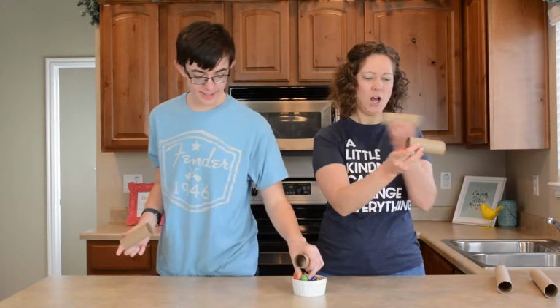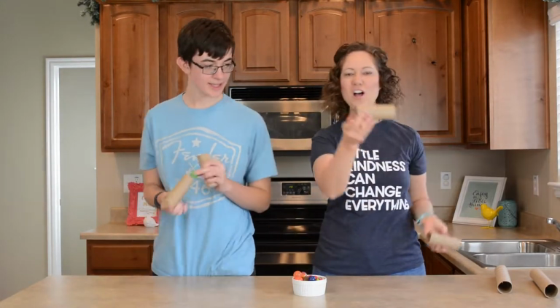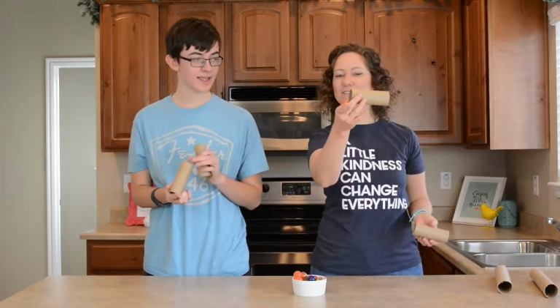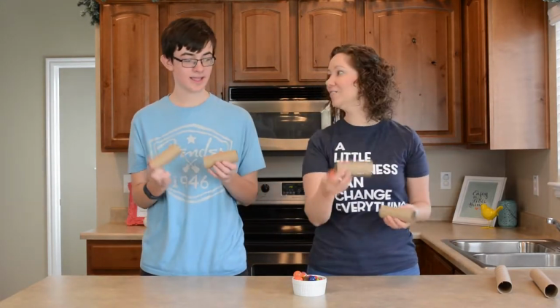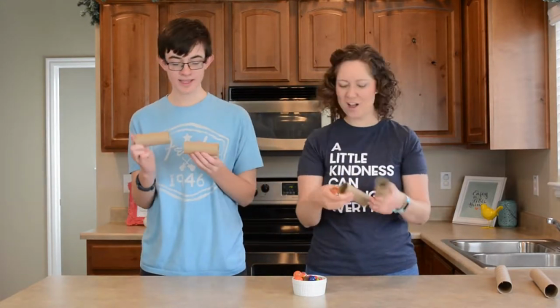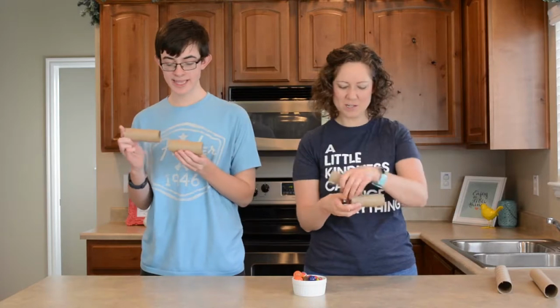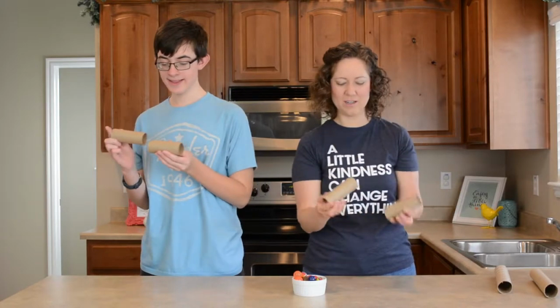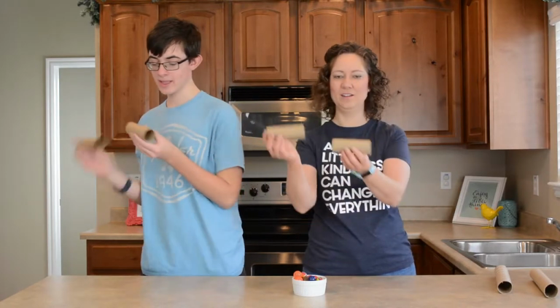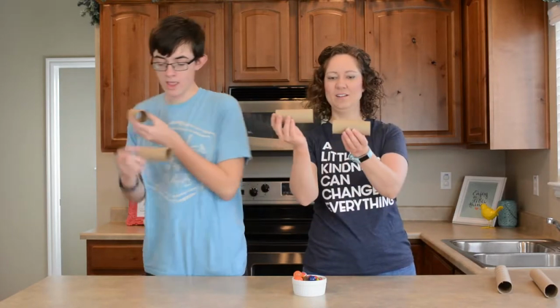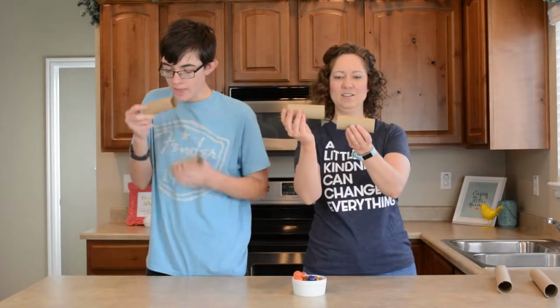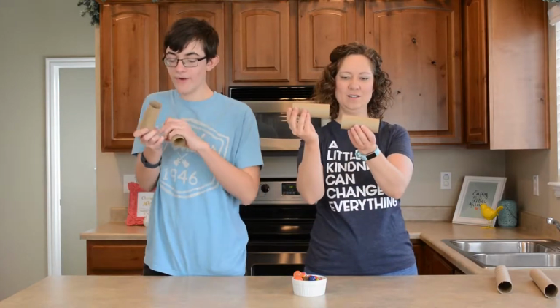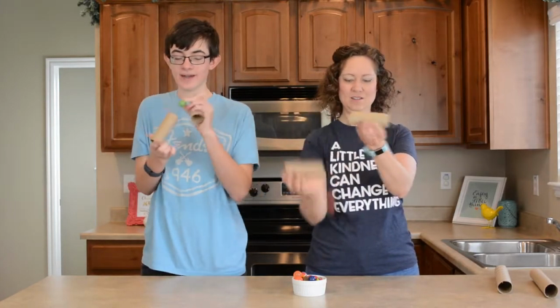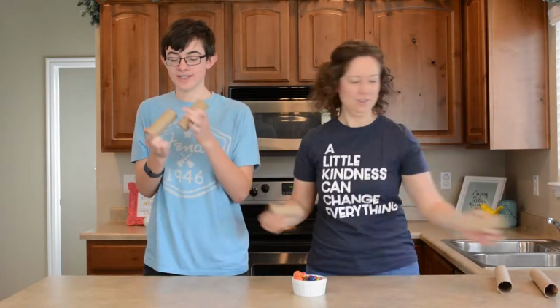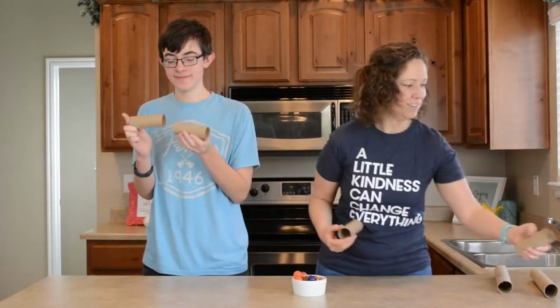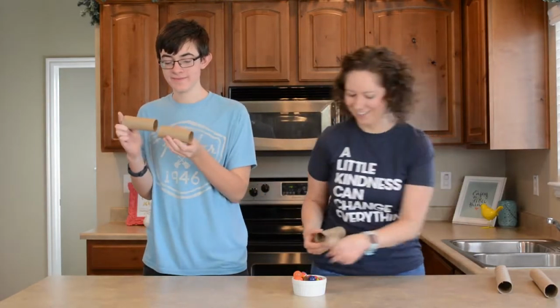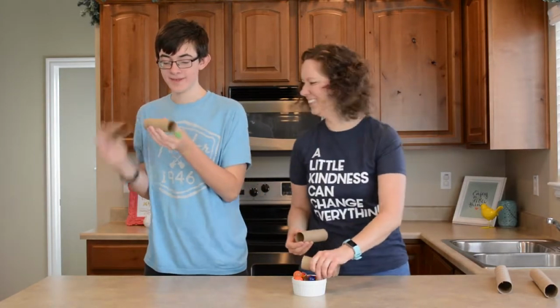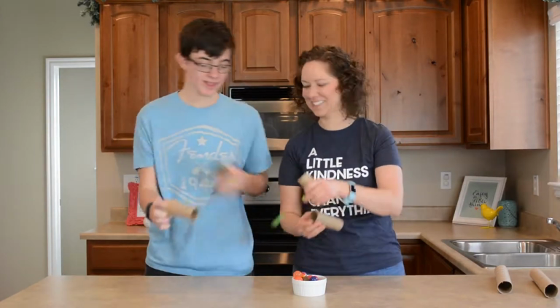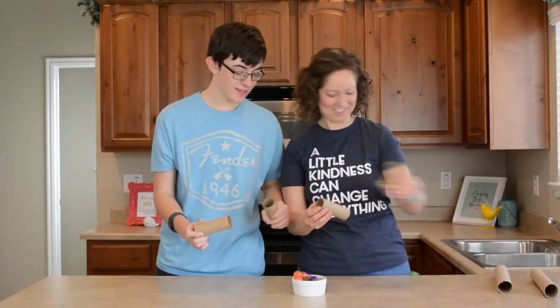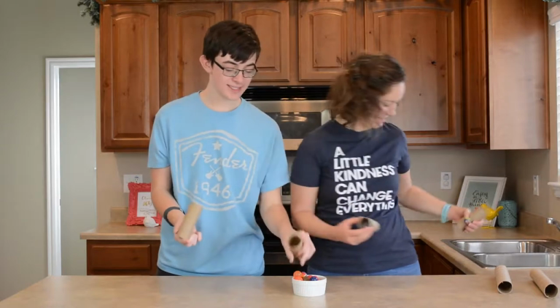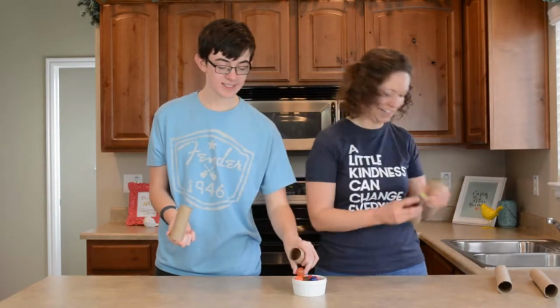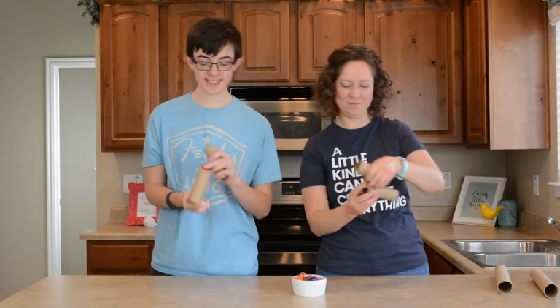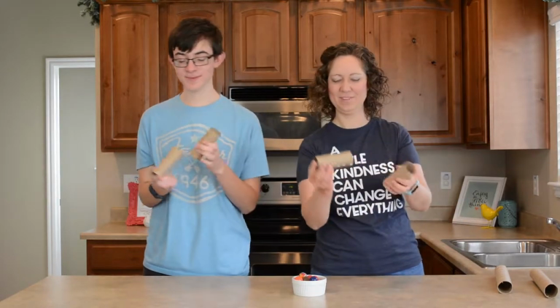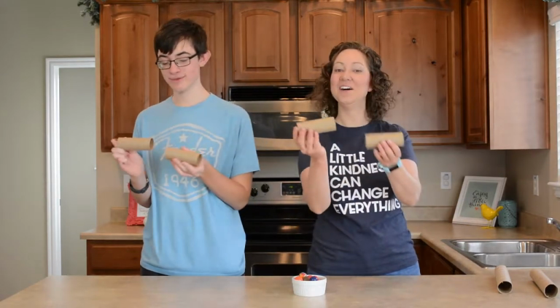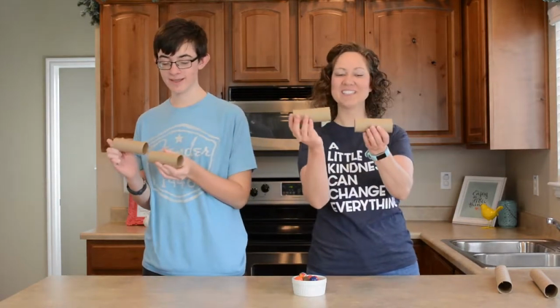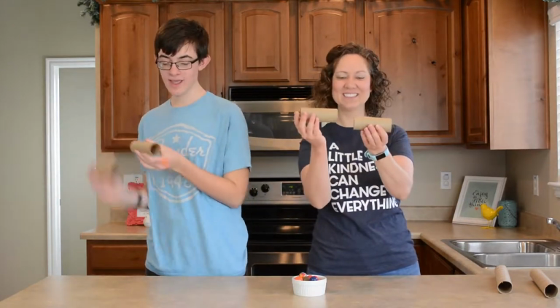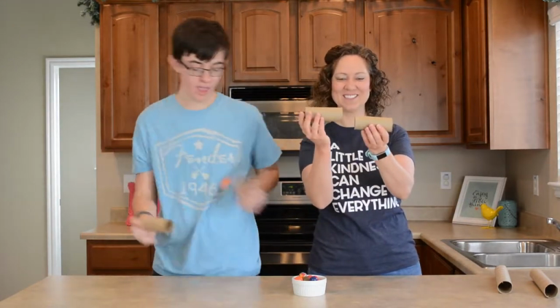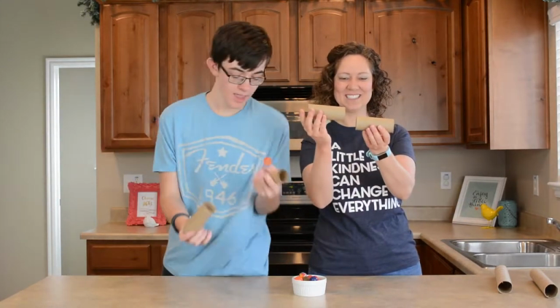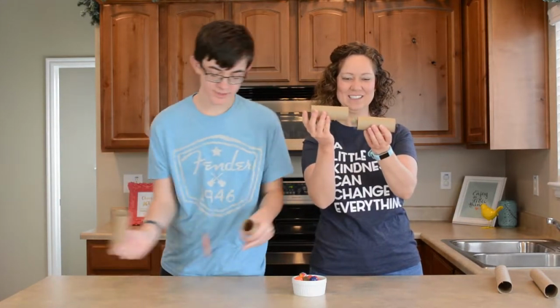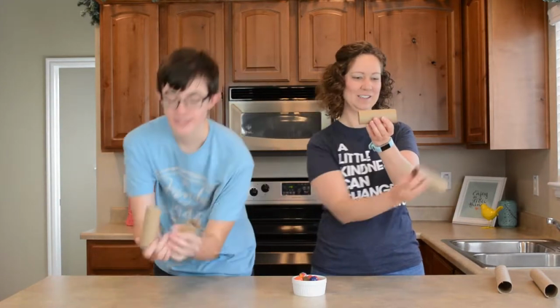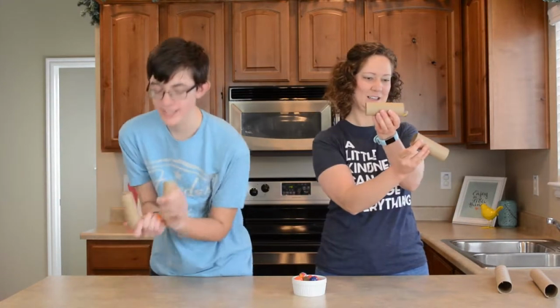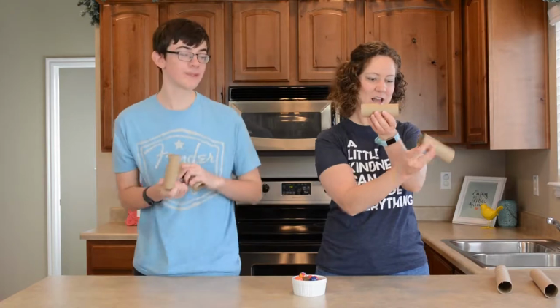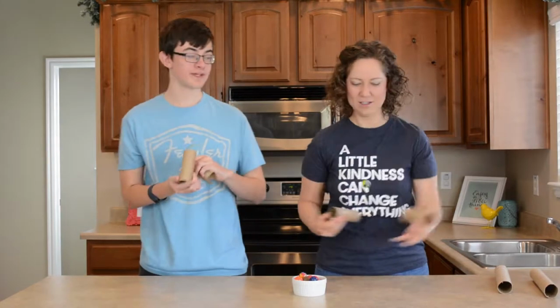Look how close that was — it almost went in. Look how close that was! Was it close? It was. It wasn't the exact same as yours though. Oh, really? So crazy. Looks like we're equally professional.